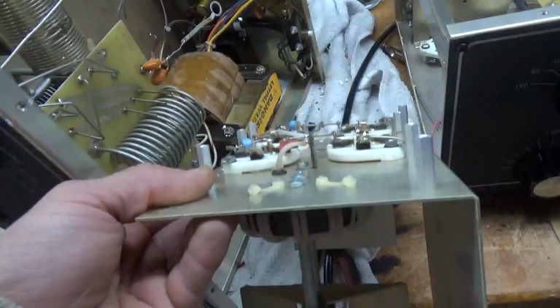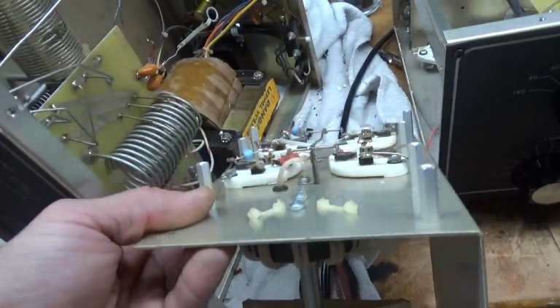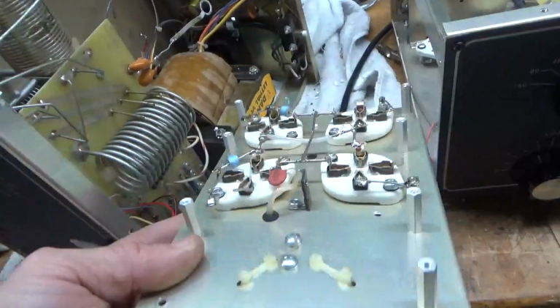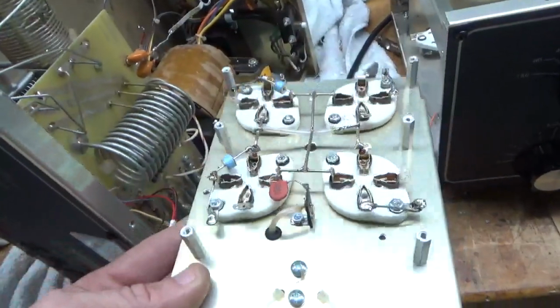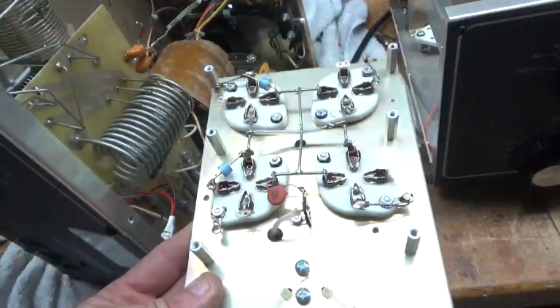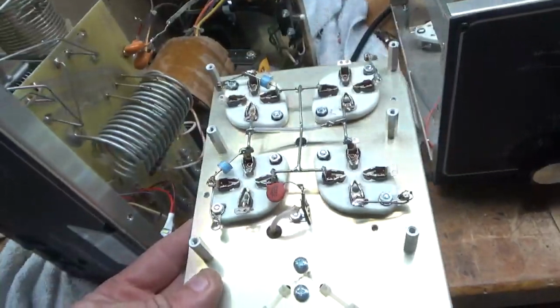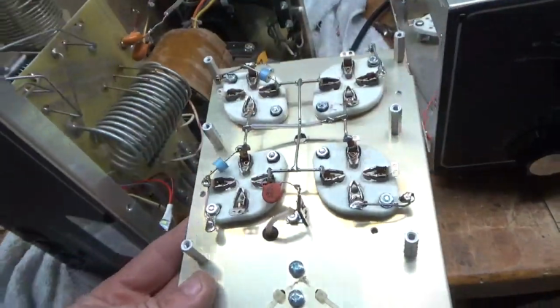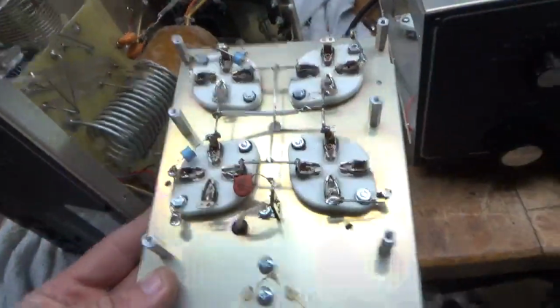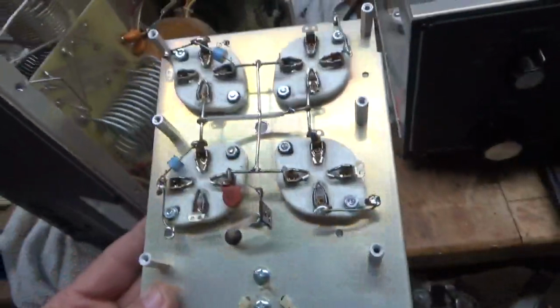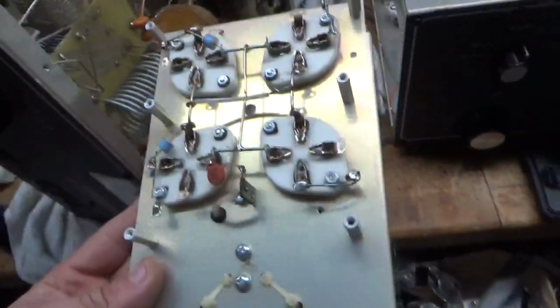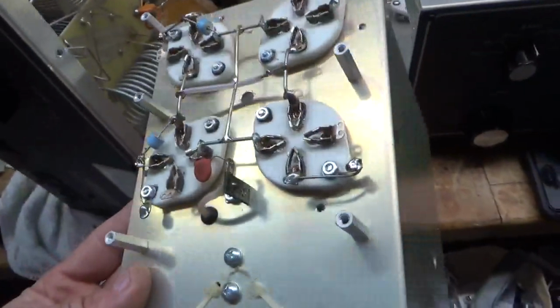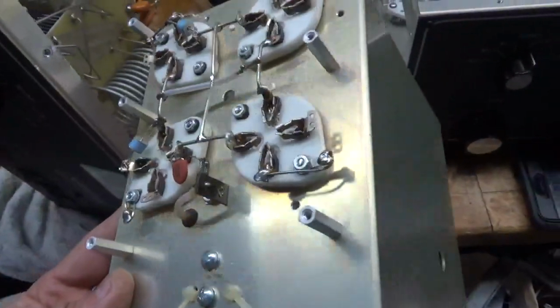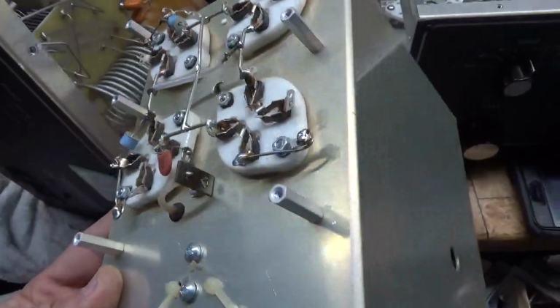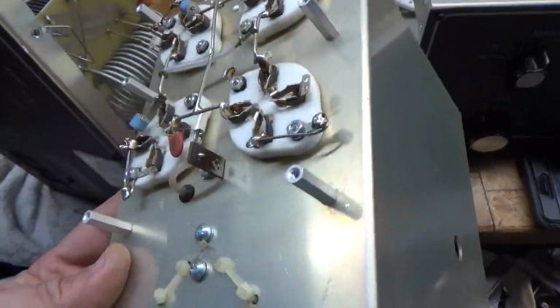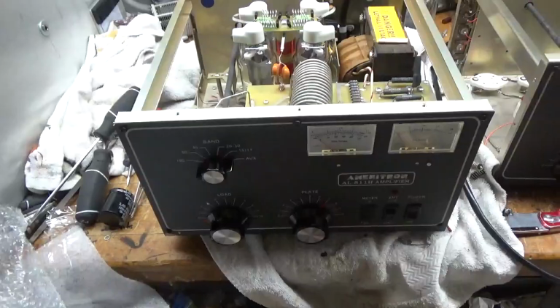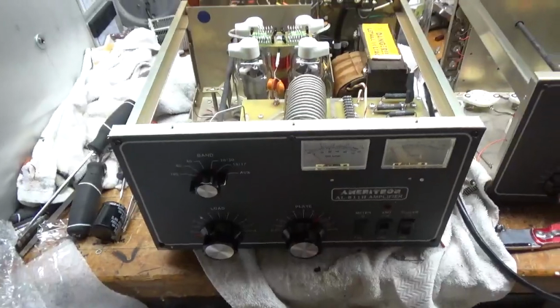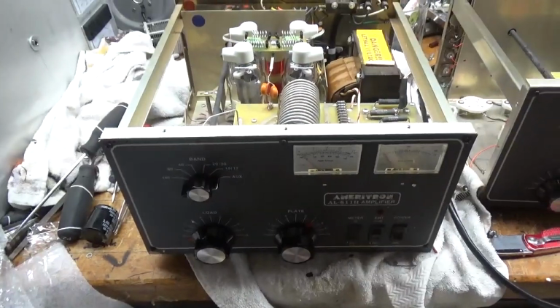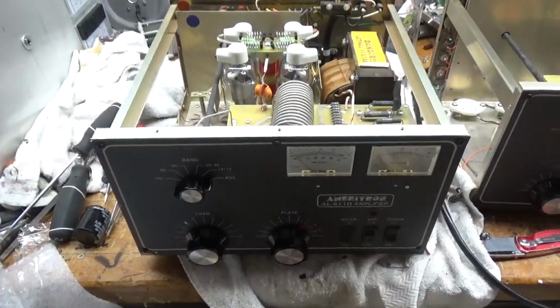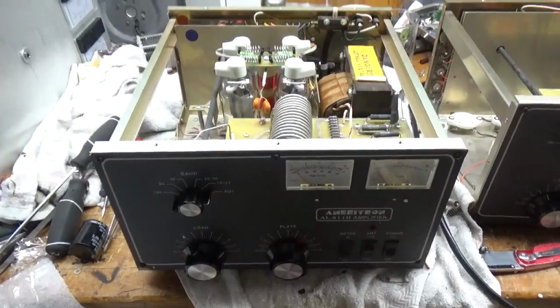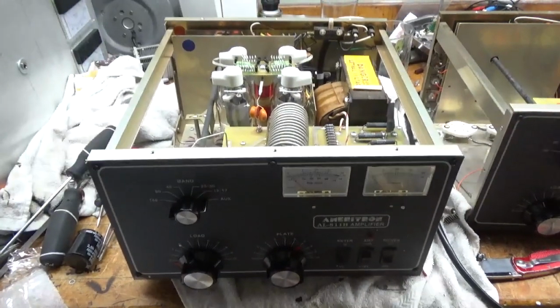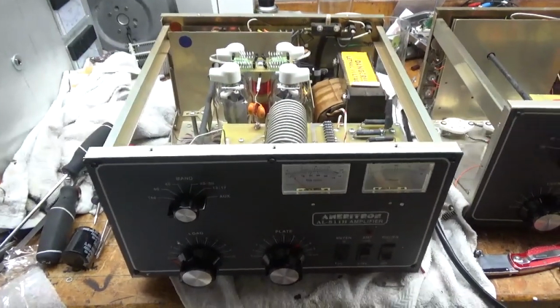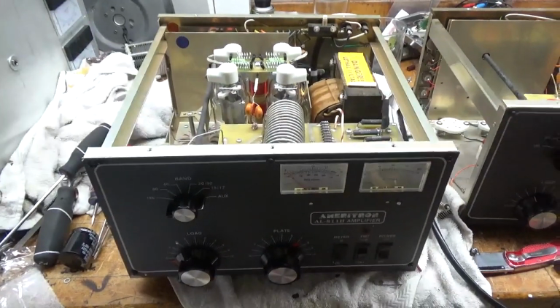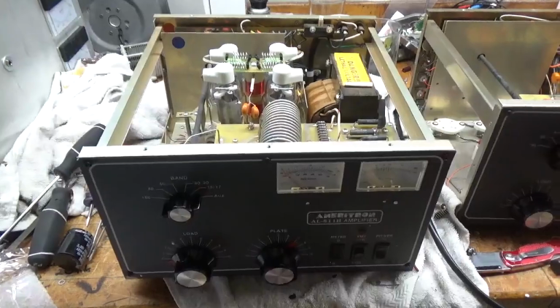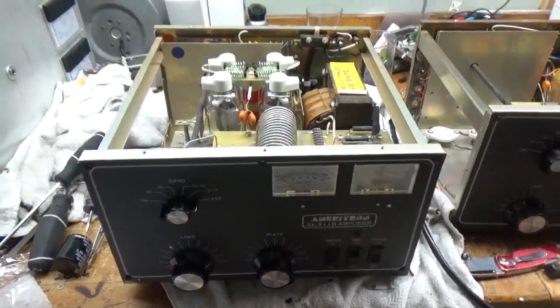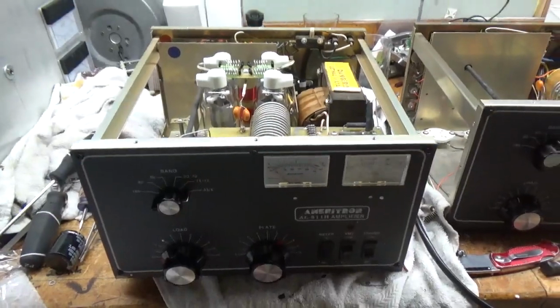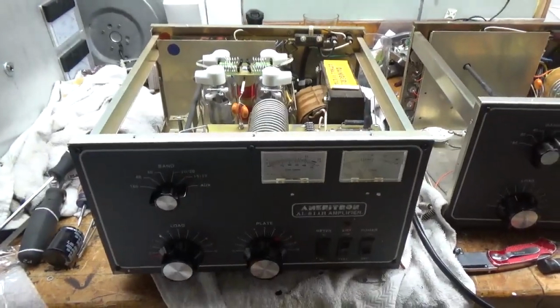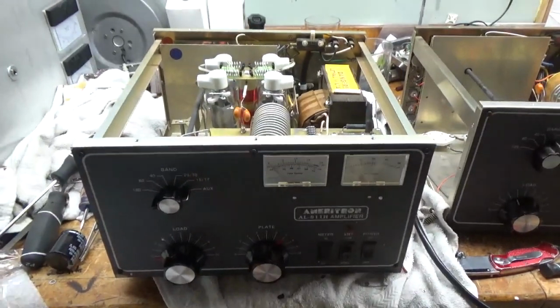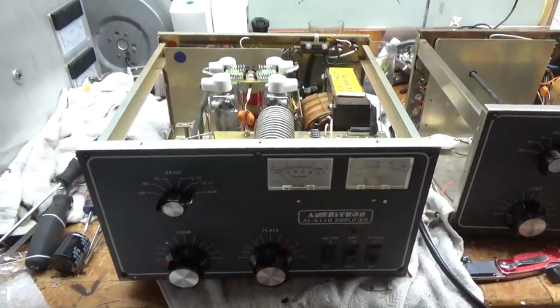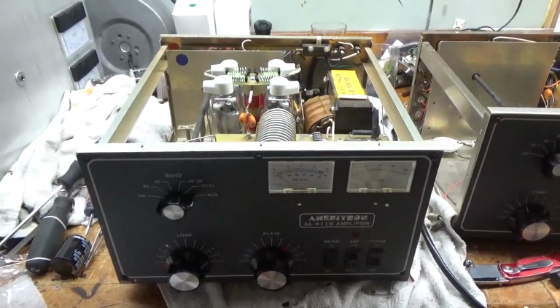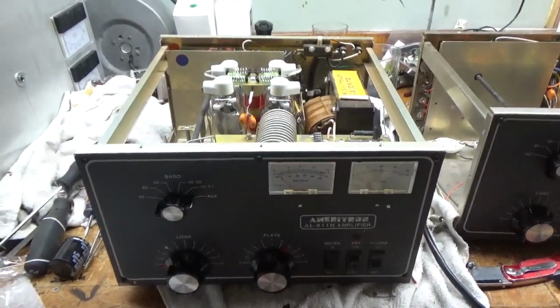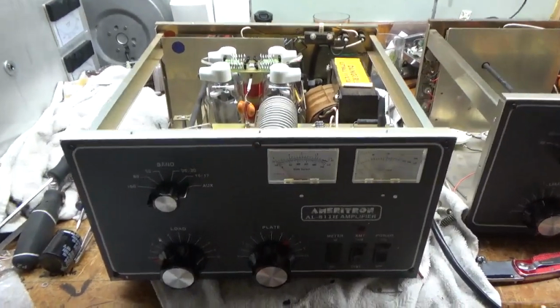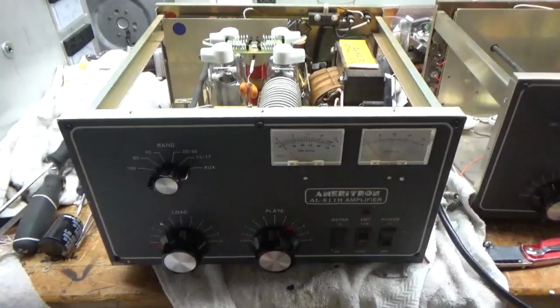I'm going to get to work on this and I will be back. Okay, I'm back with the completed Ameritron AL811H.